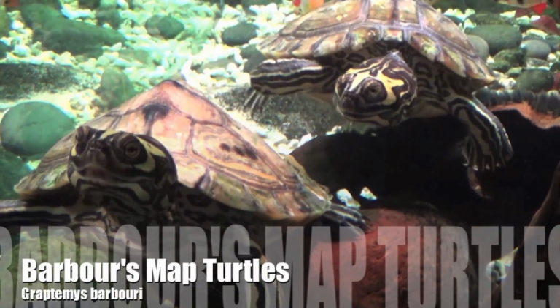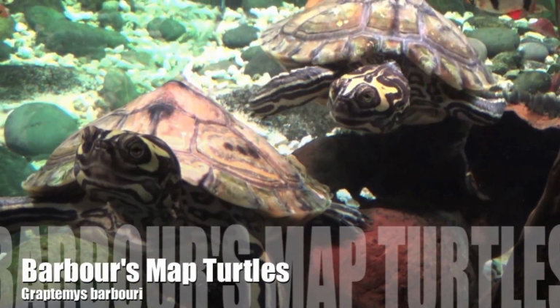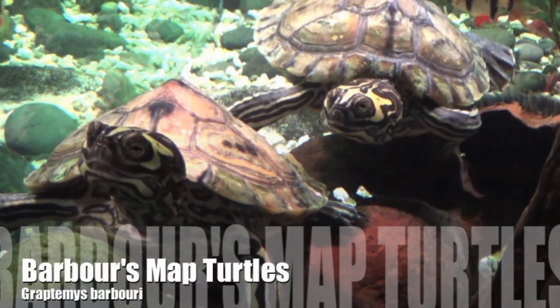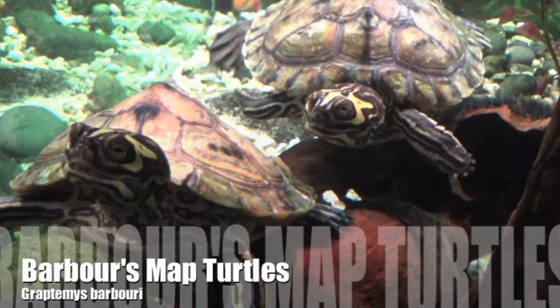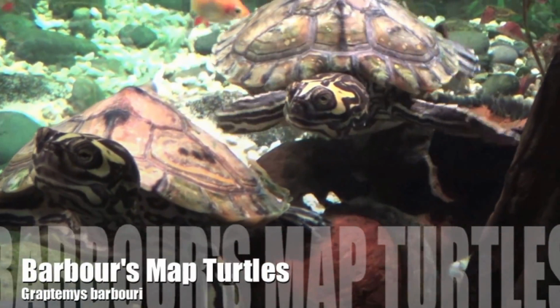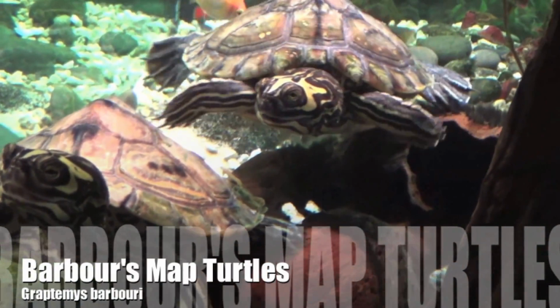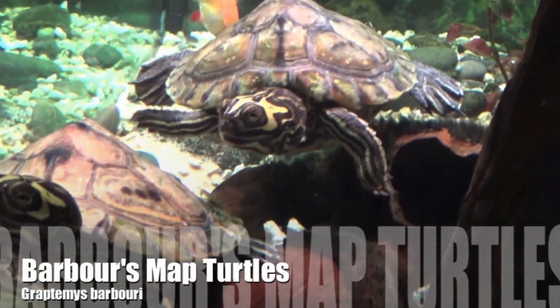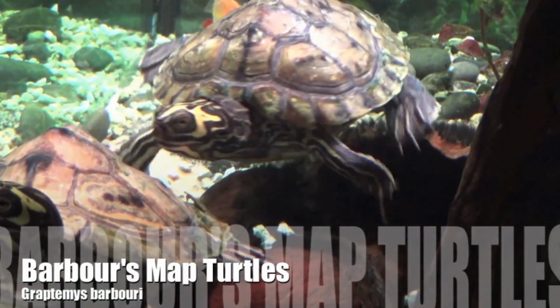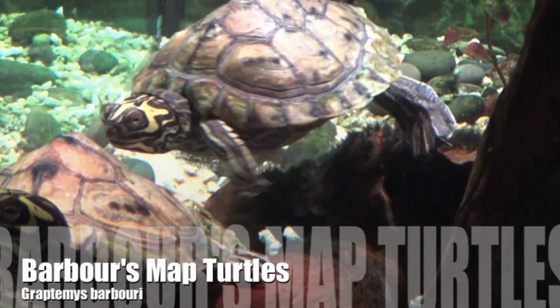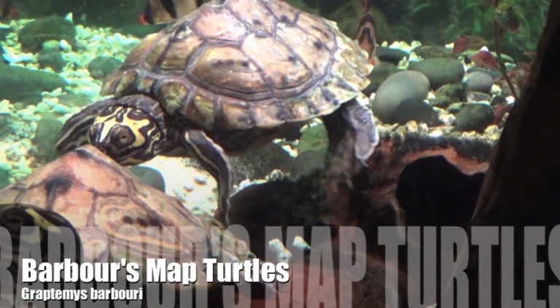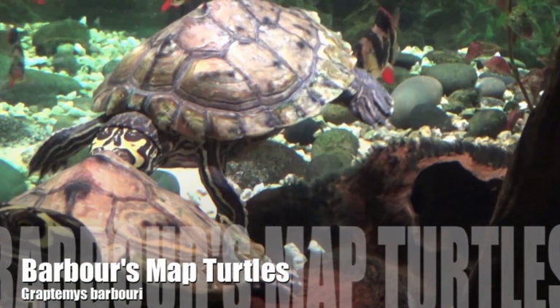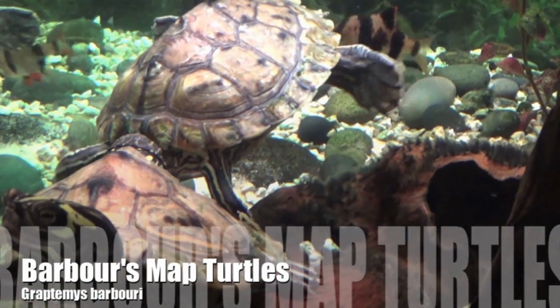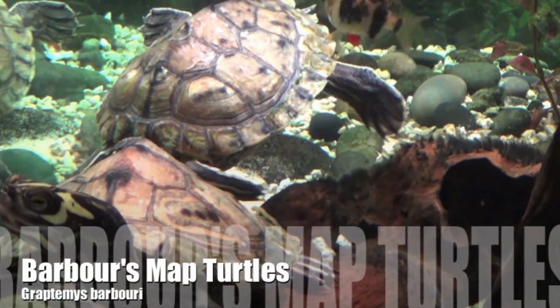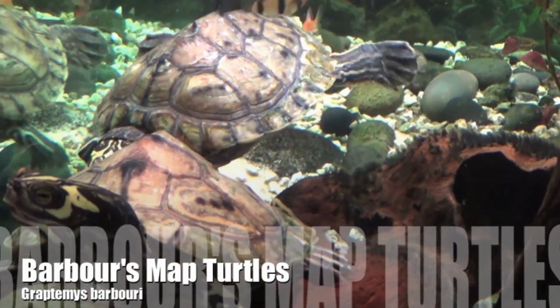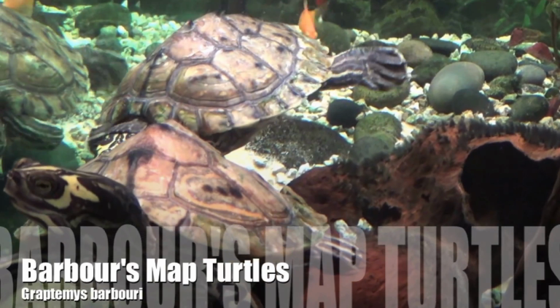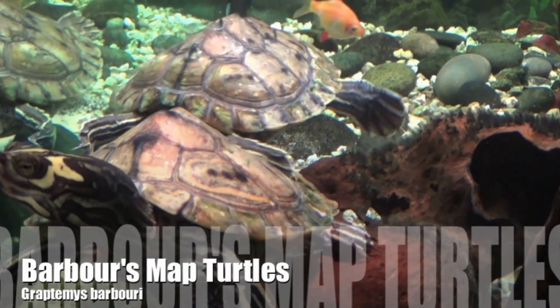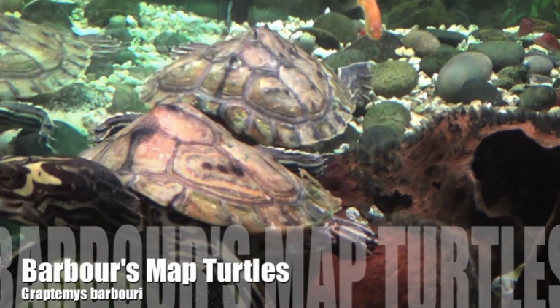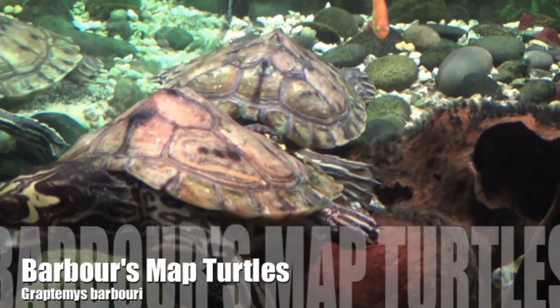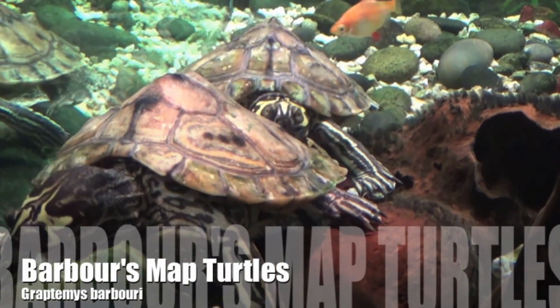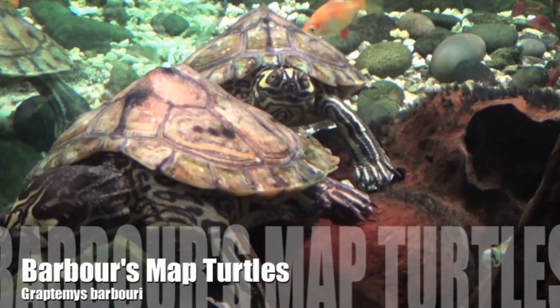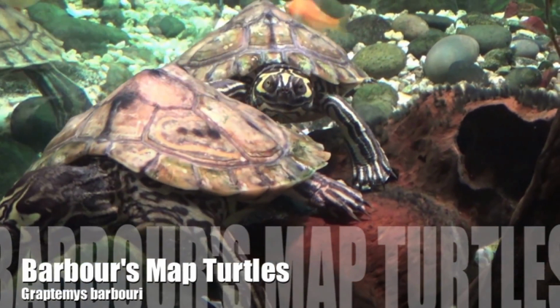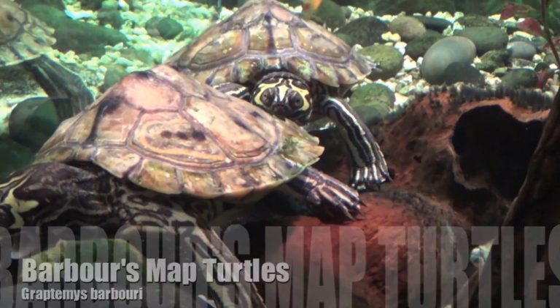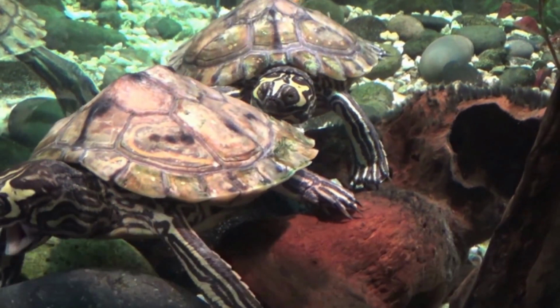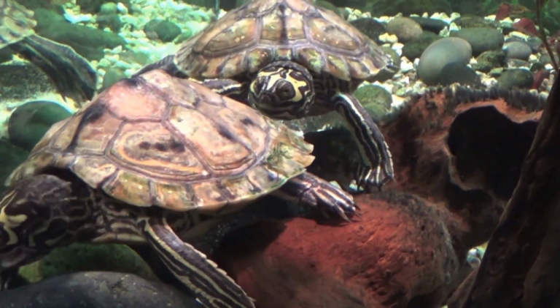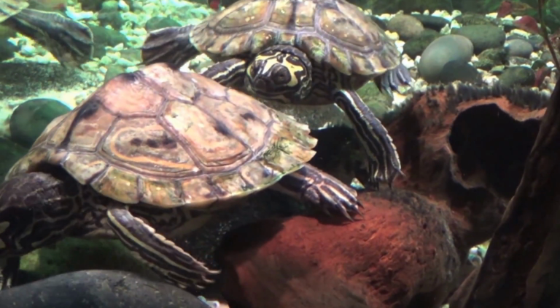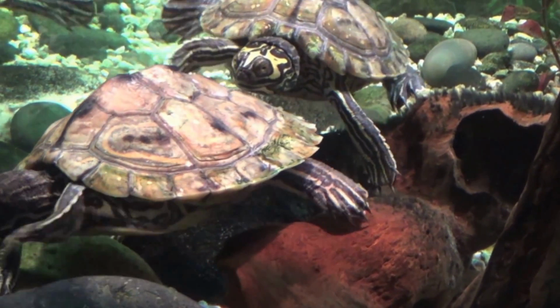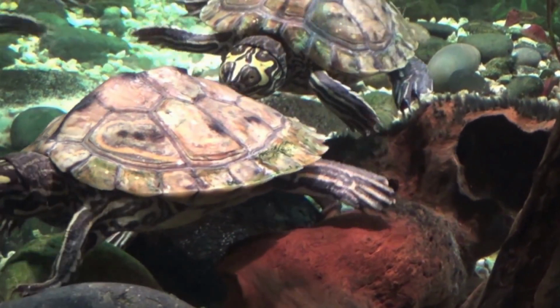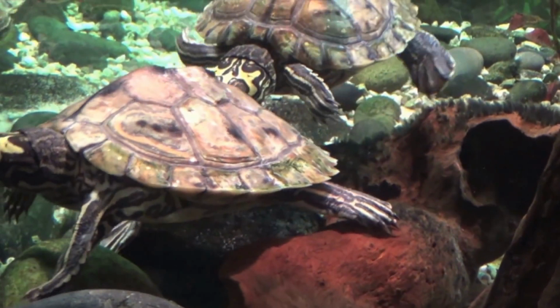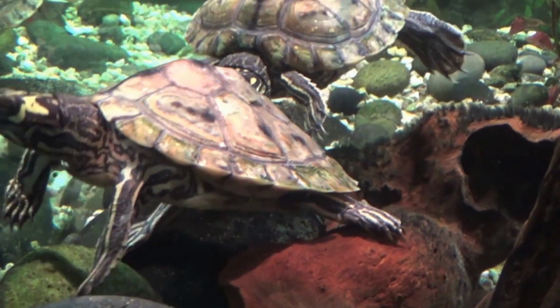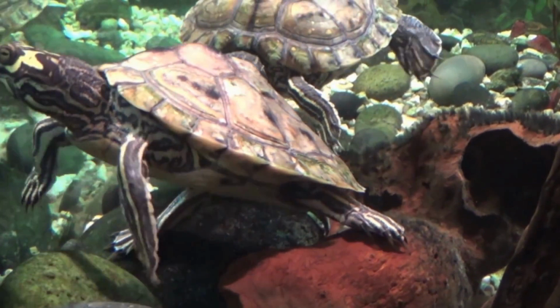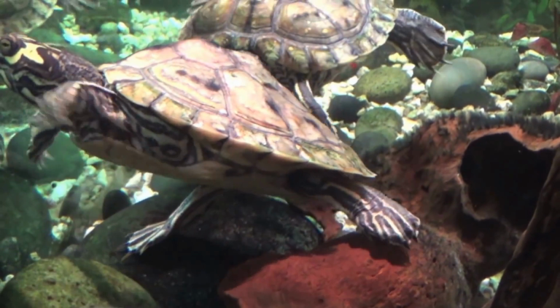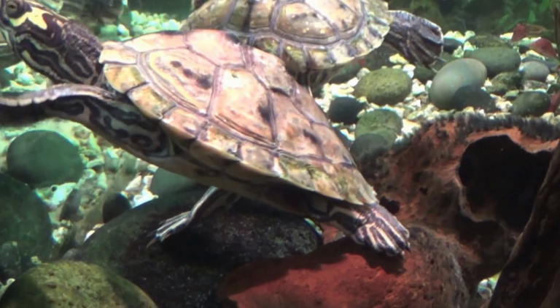This group of Graptemys barbouri has been with me since December of 2010. They were late 2010 hatches with an estimate of early to mid-October, placing them at approximately two years, nine months old.